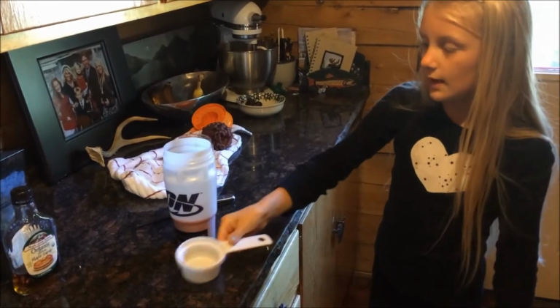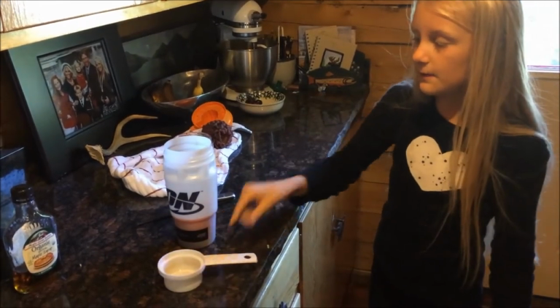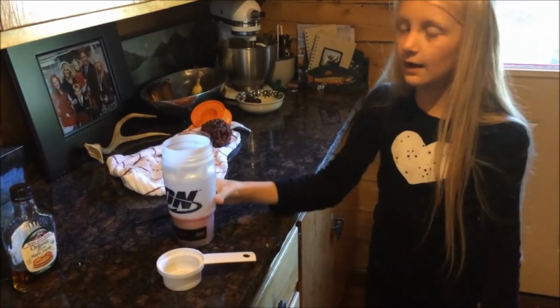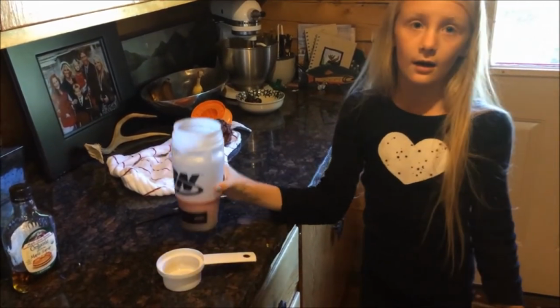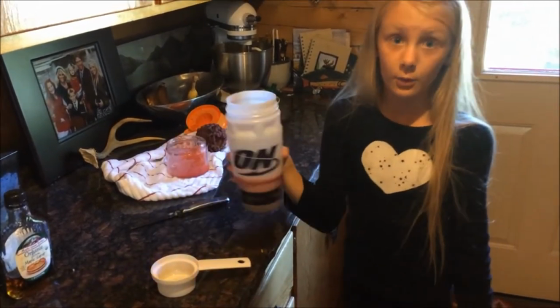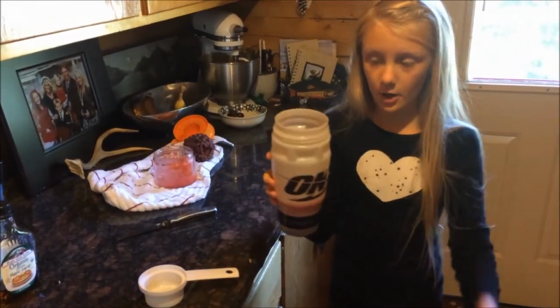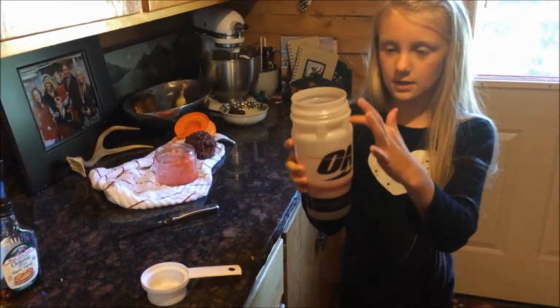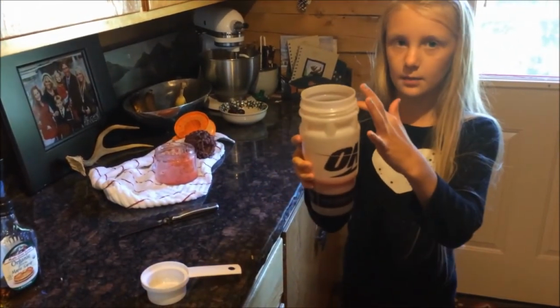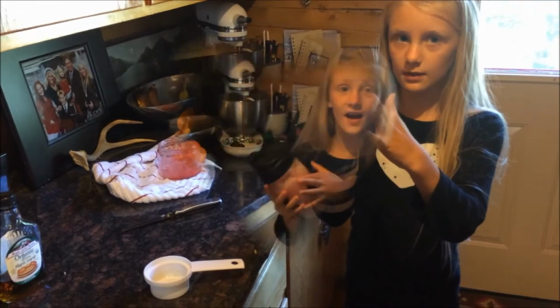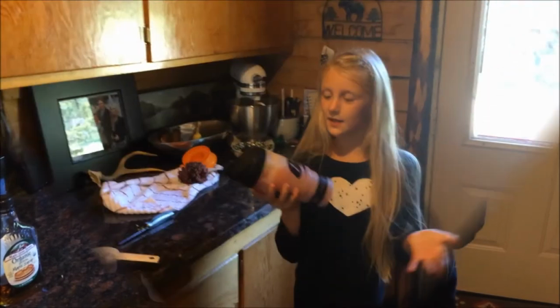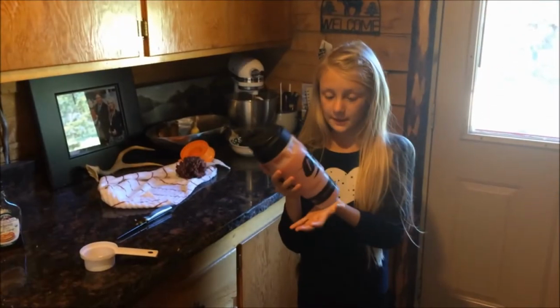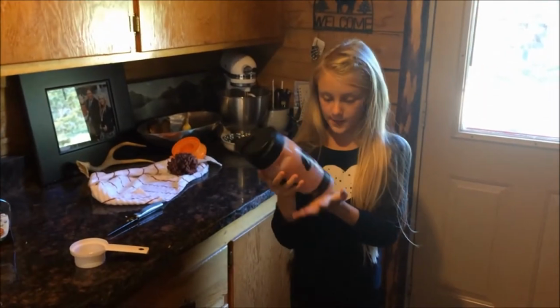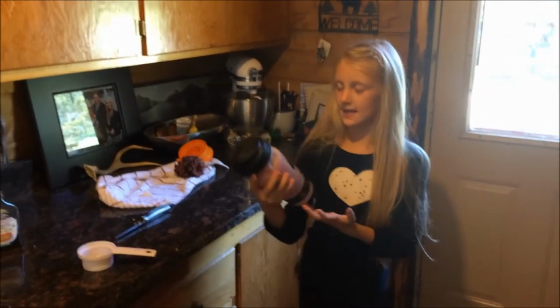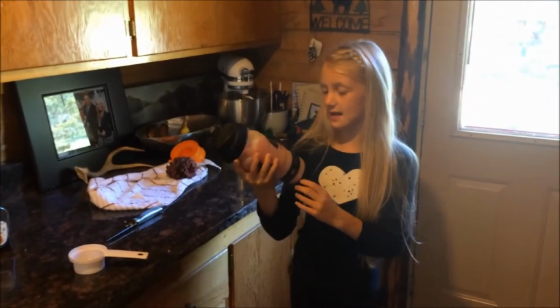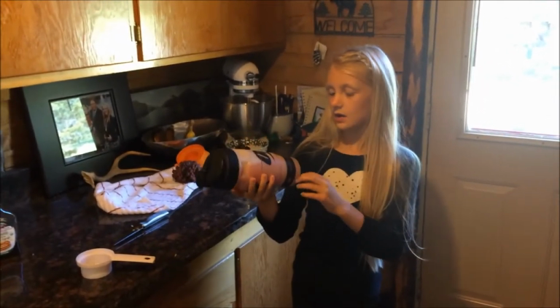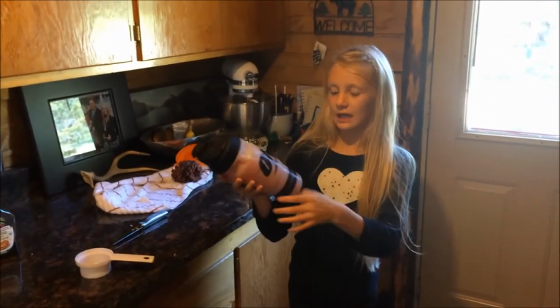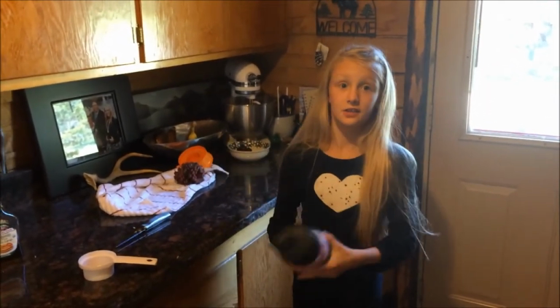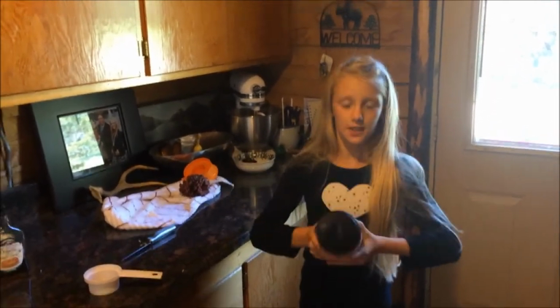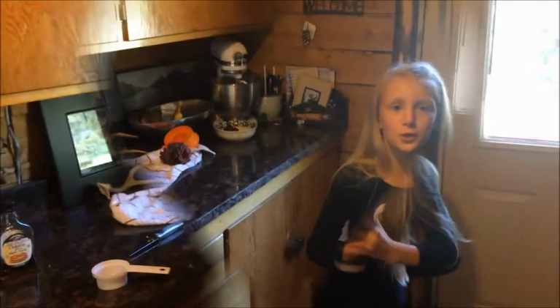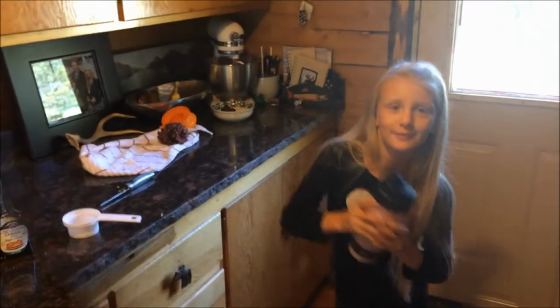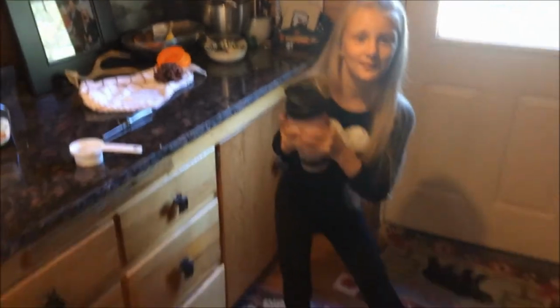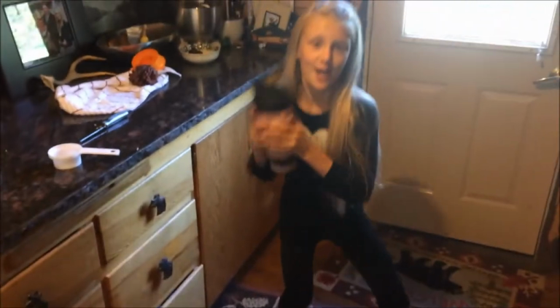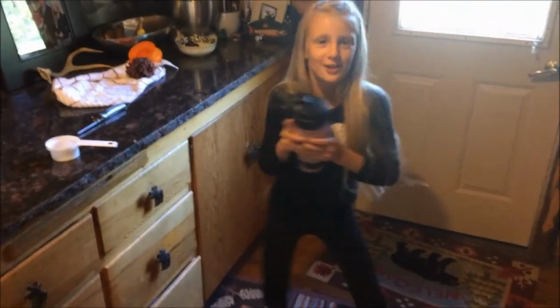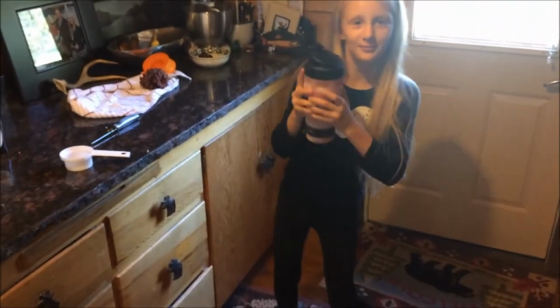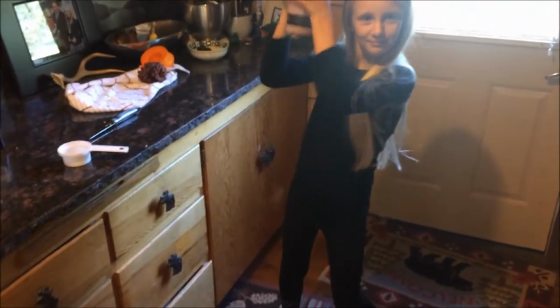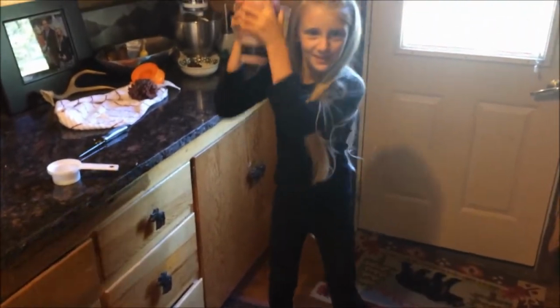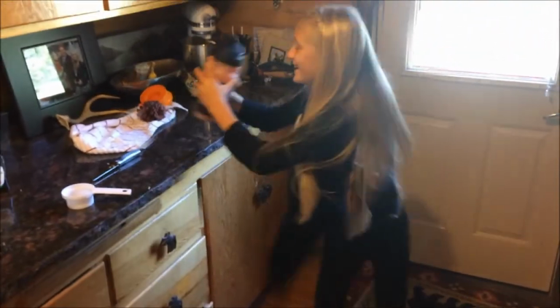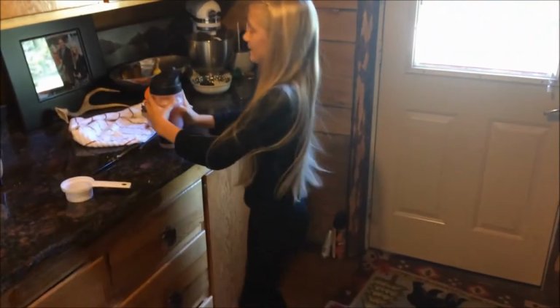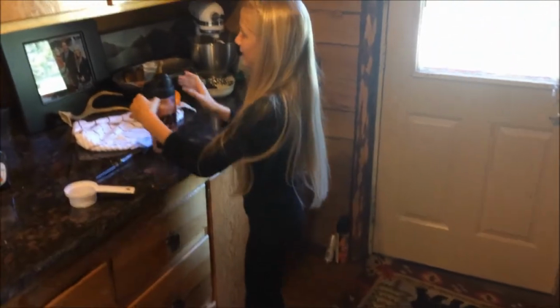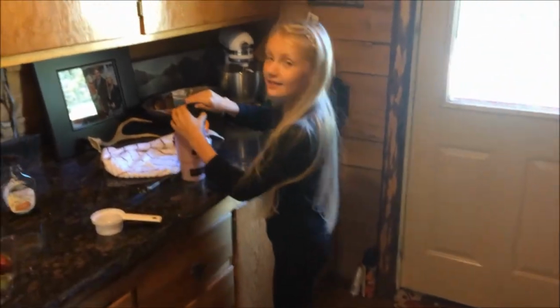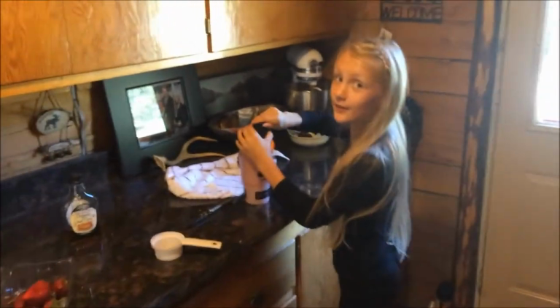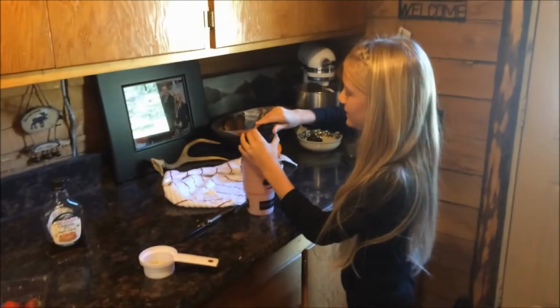And then you fill it with water all the way to the top. So I just put the water in and now you shake it up. Shake shake shake shake. And now it's for the taster.